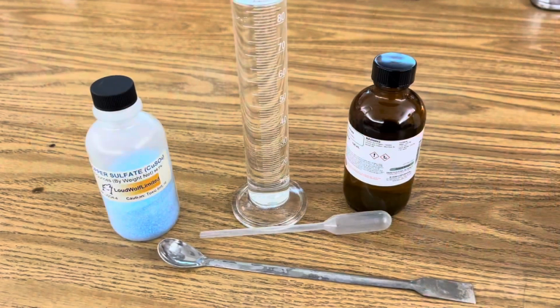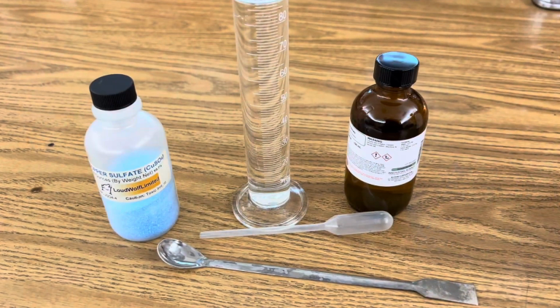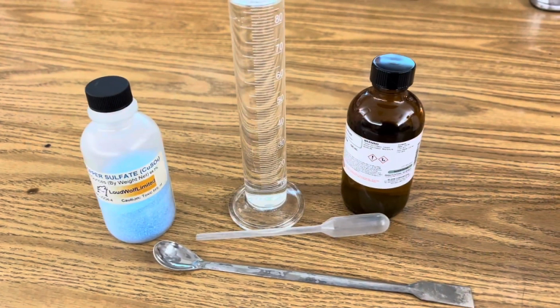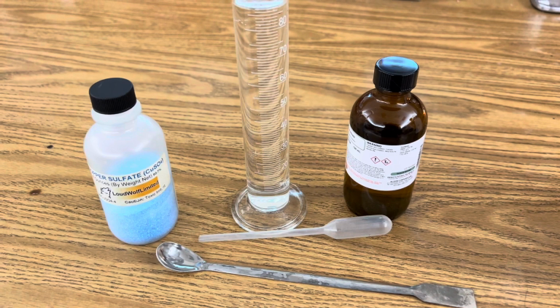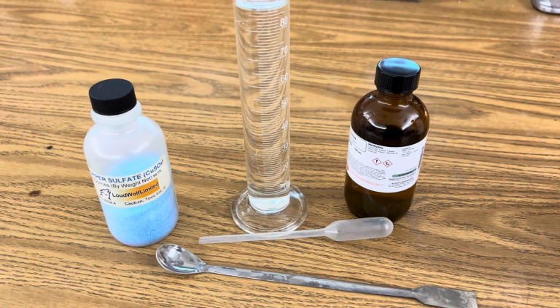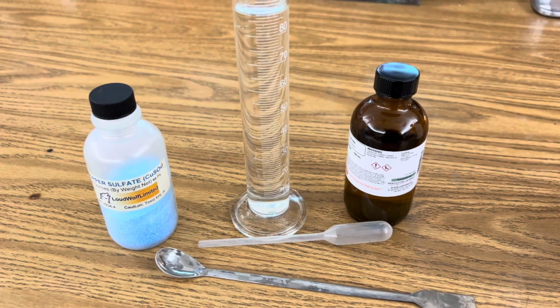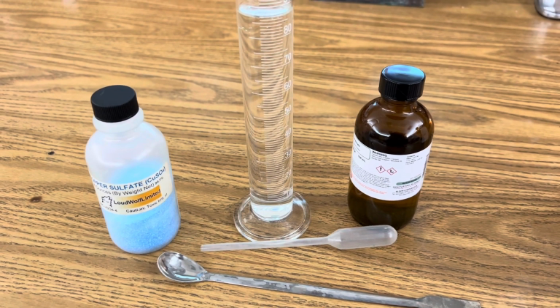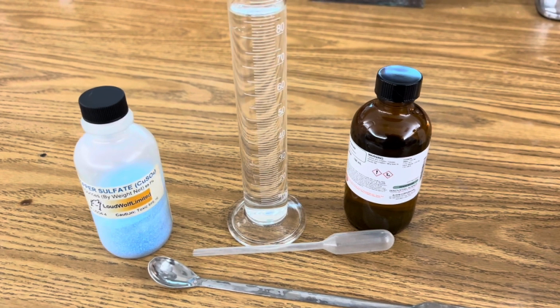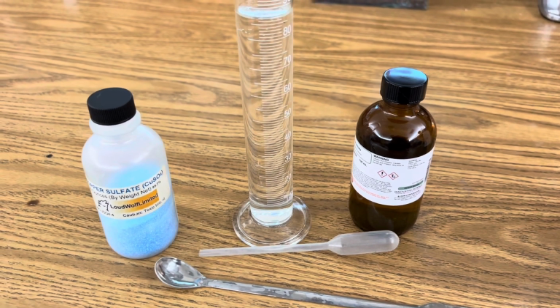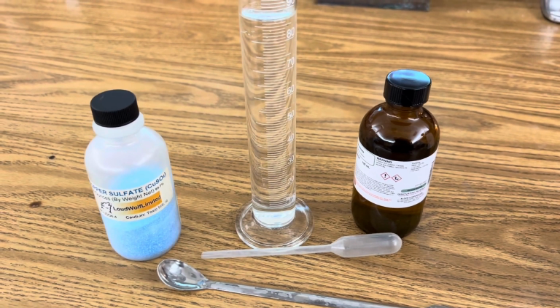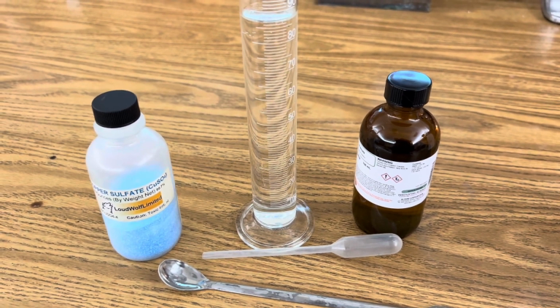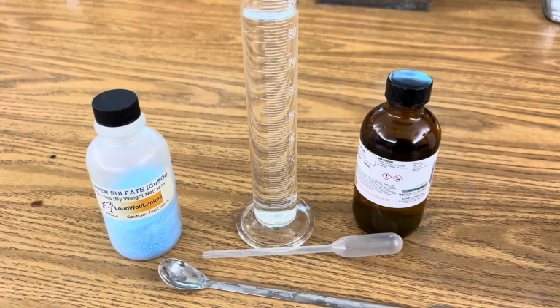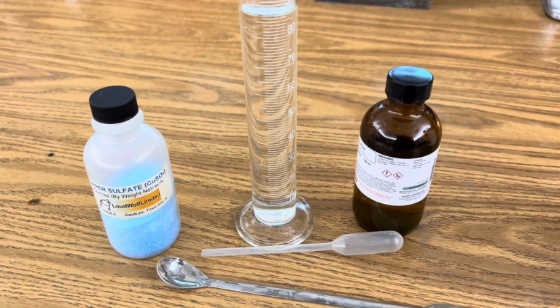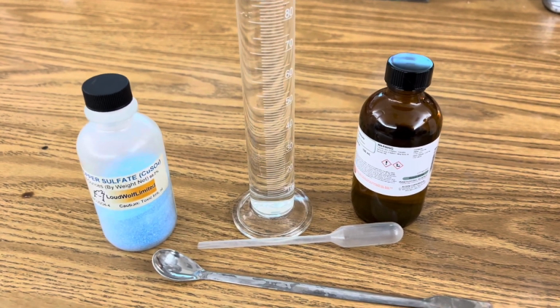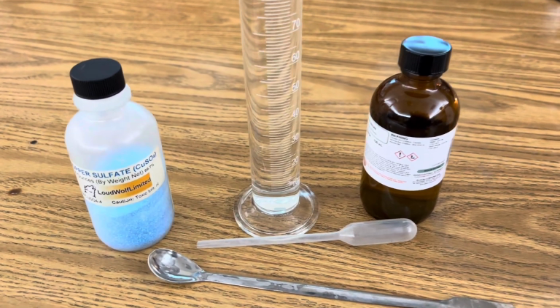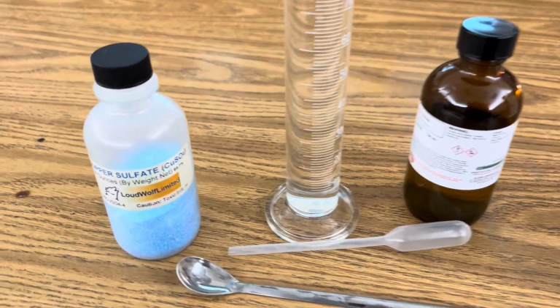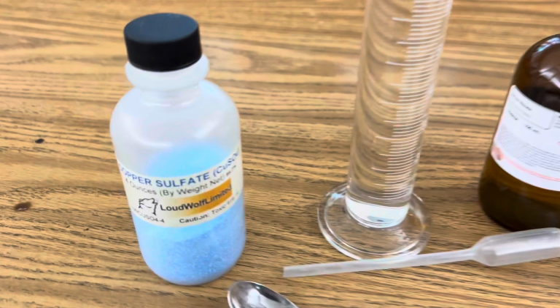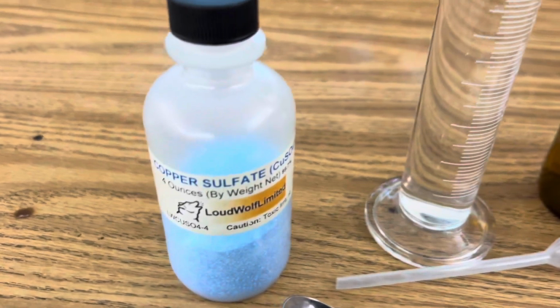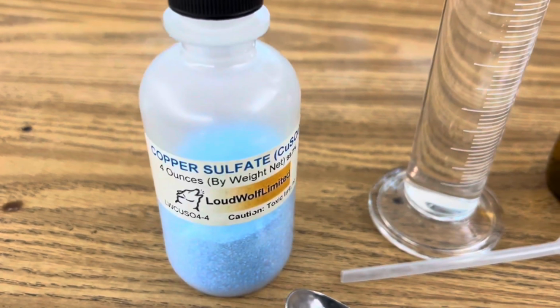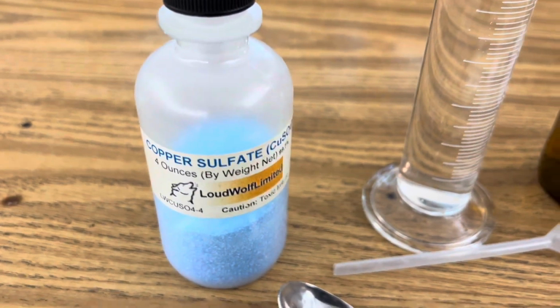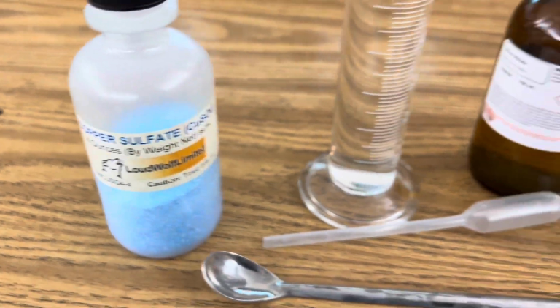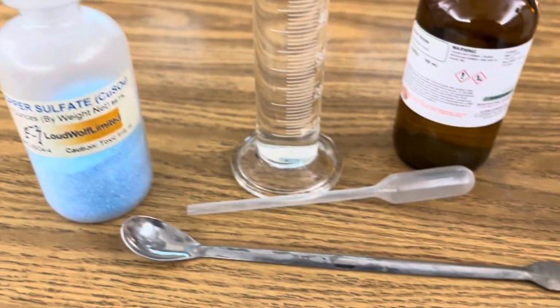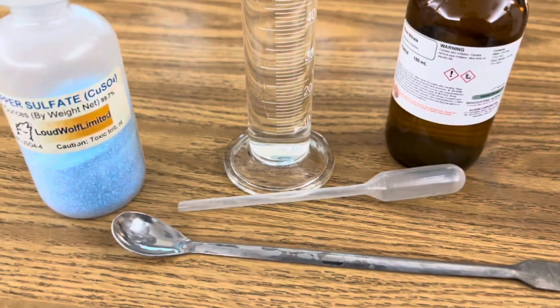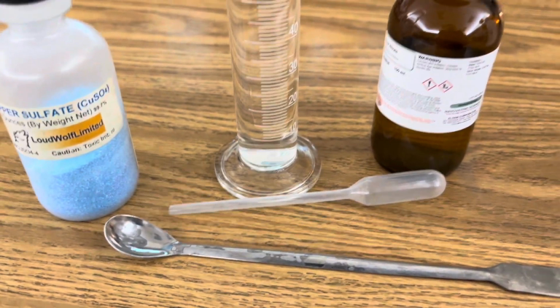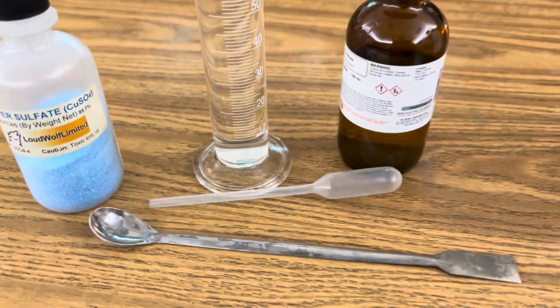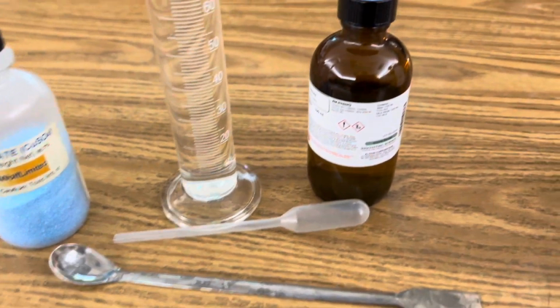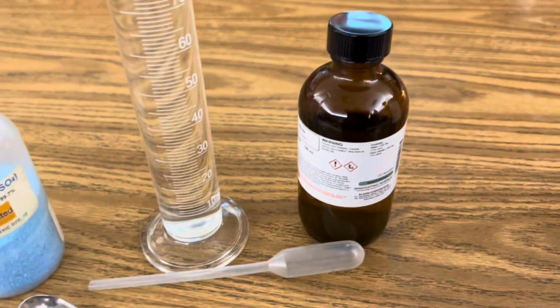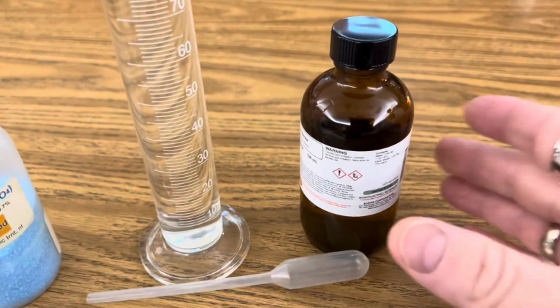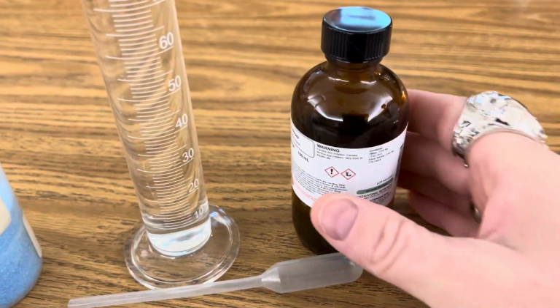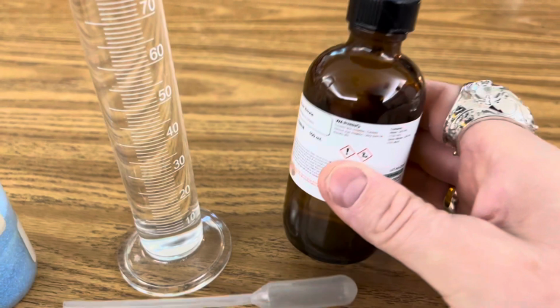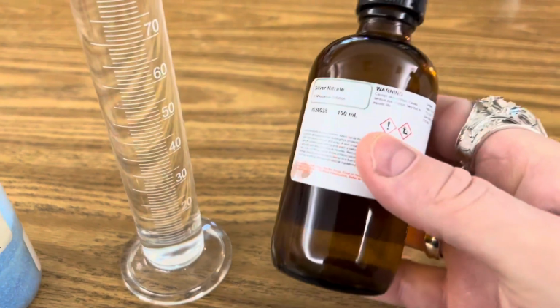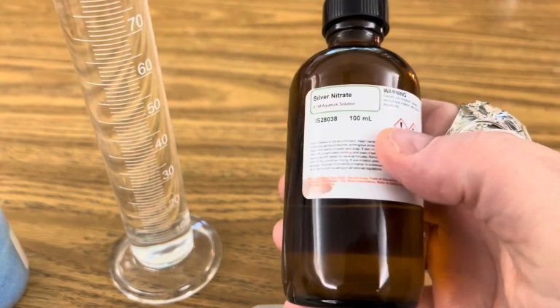All I'm using for this reaction is a graduated cylinder with about 80 mils of distilled water, copper sulfate, a dropper, a stir spoon, and a solution of silver nitrate.